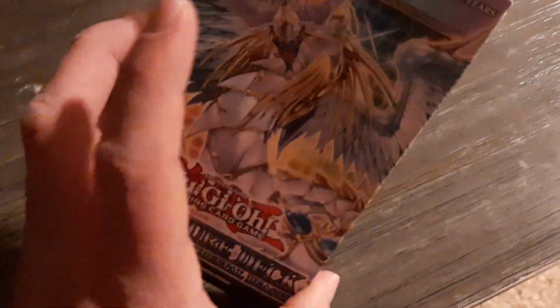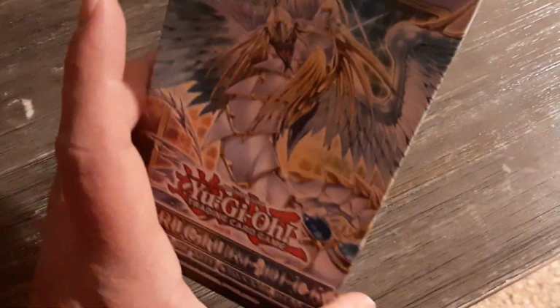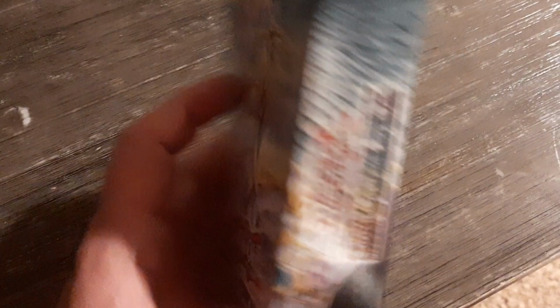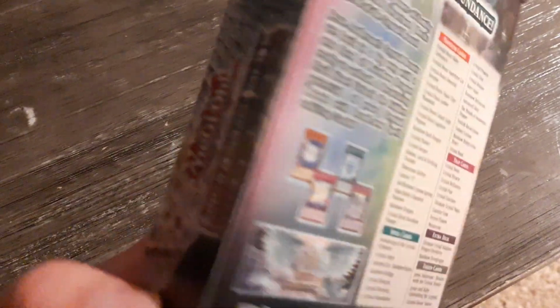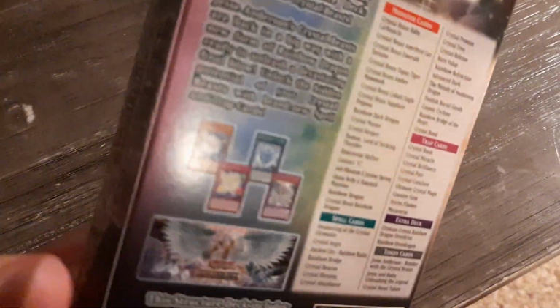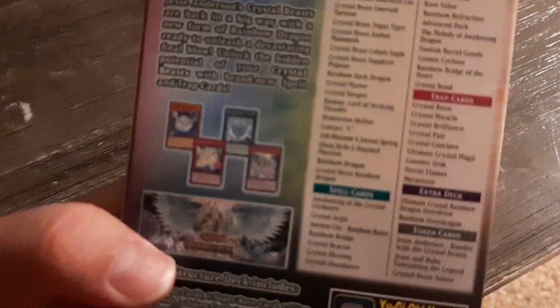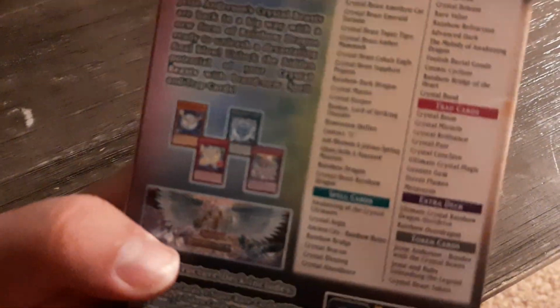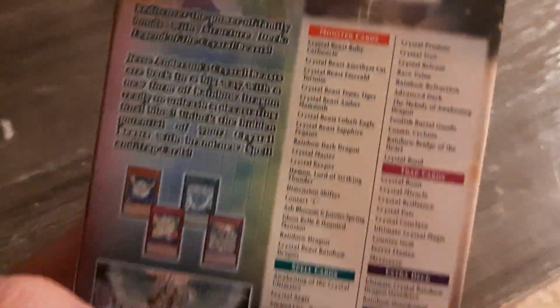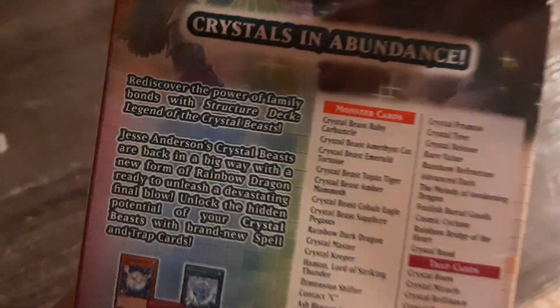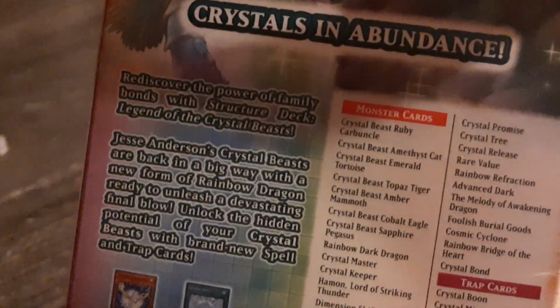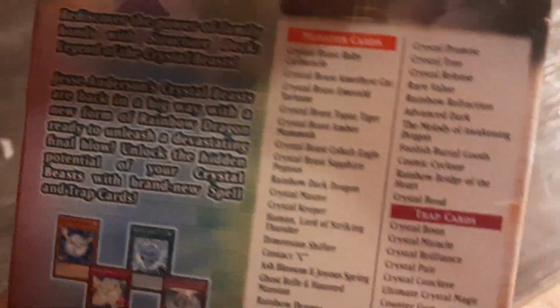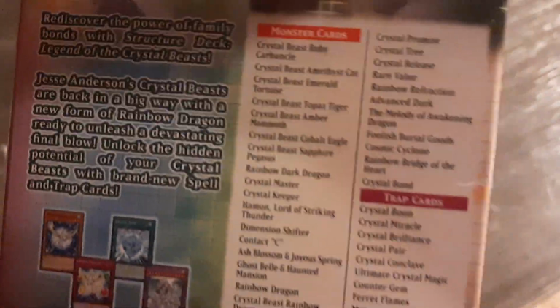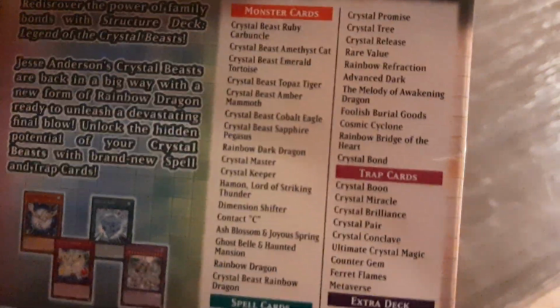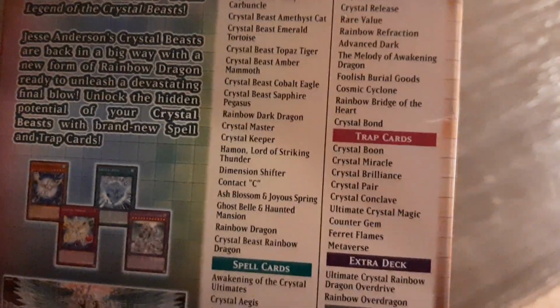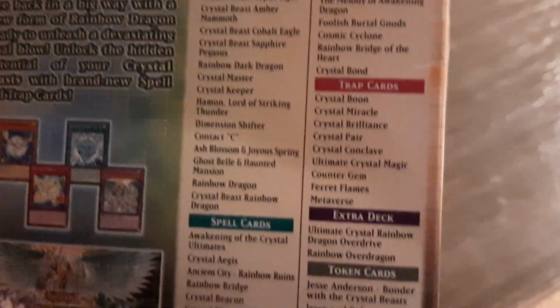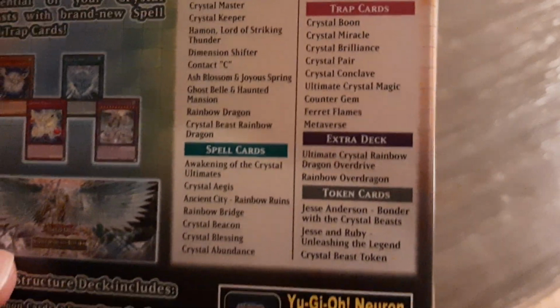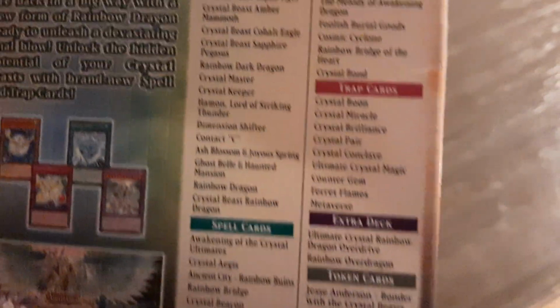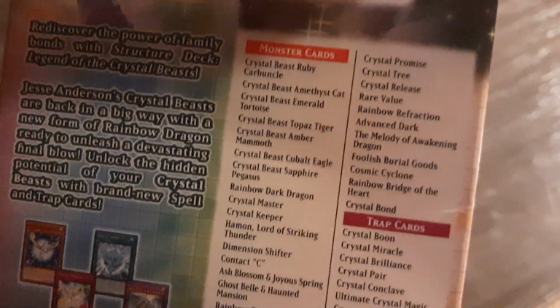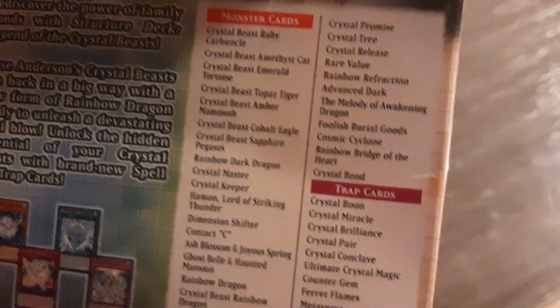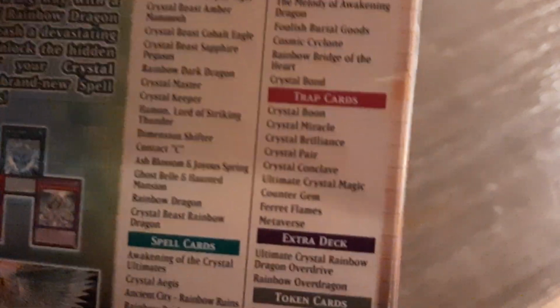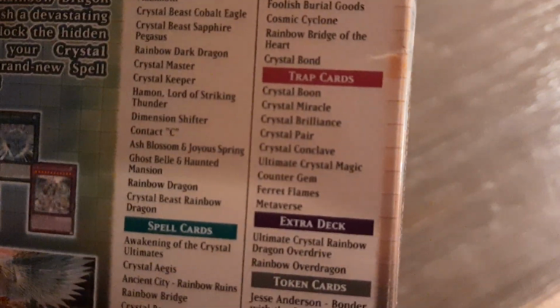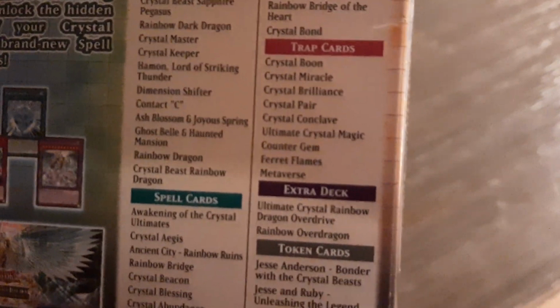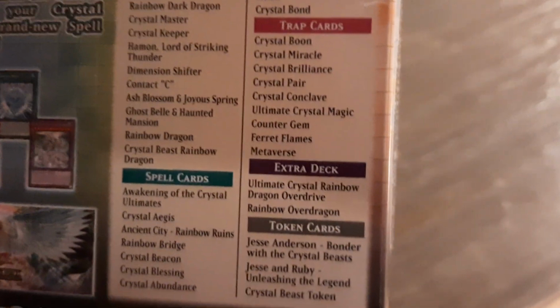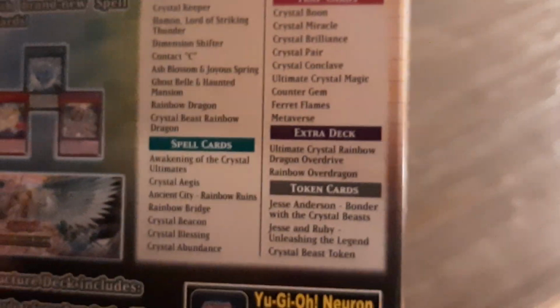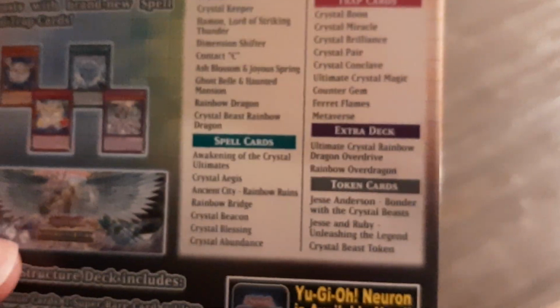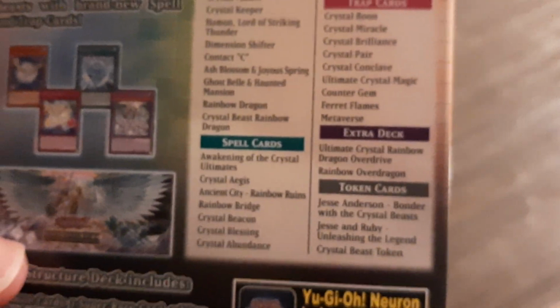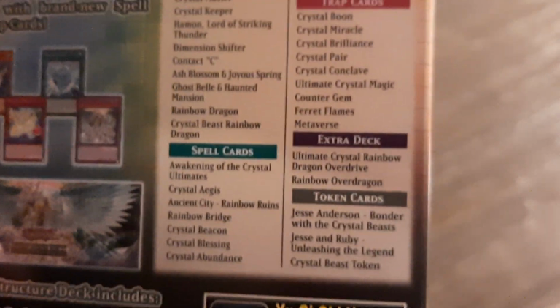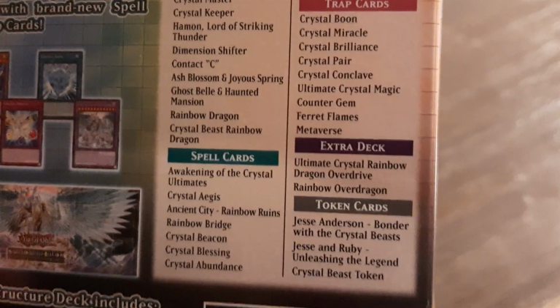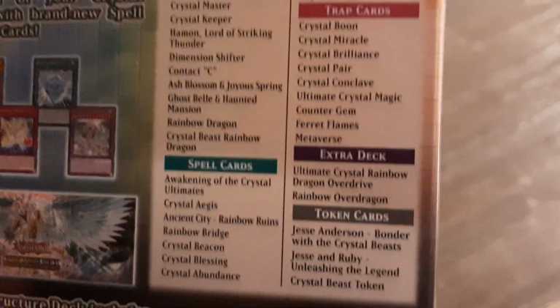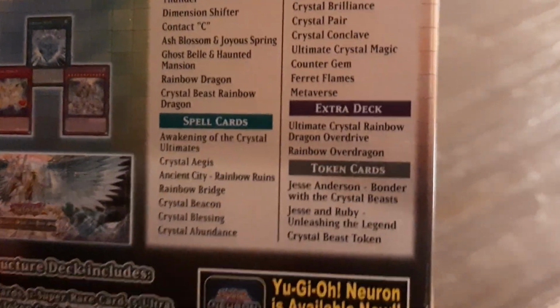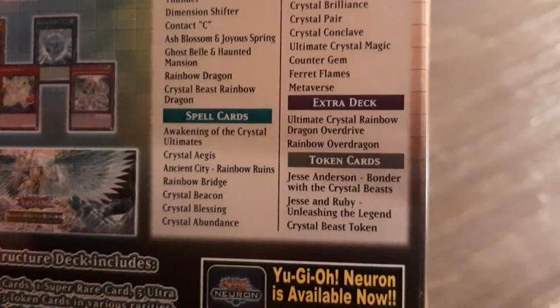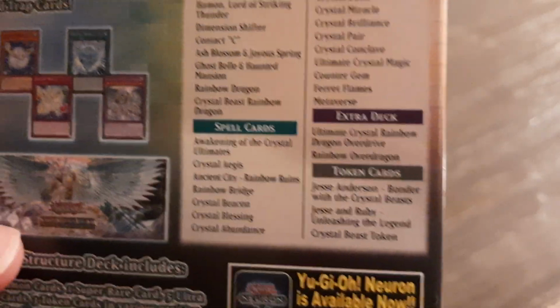As you can see, it's from the GX era, and these are the names of all the cards — the monster cards, the trap cards, and the spell cards. And you get tokens as well.